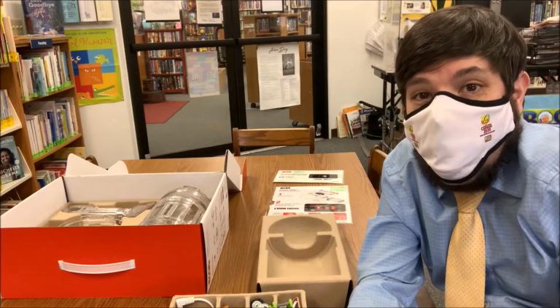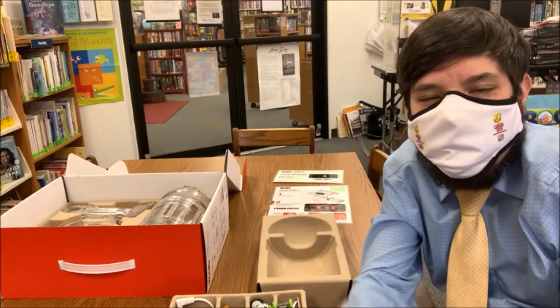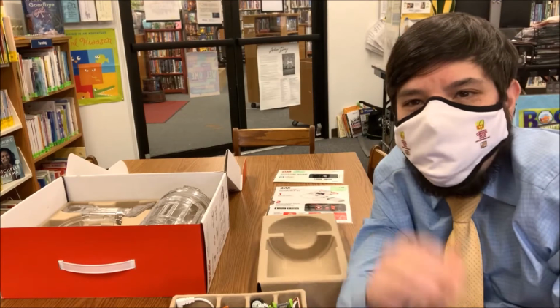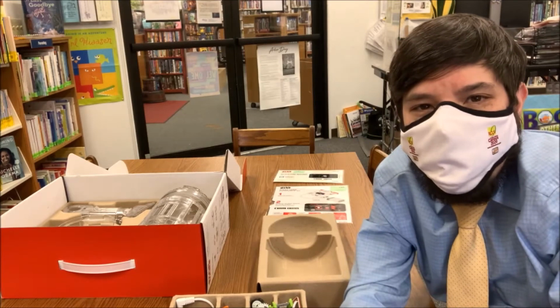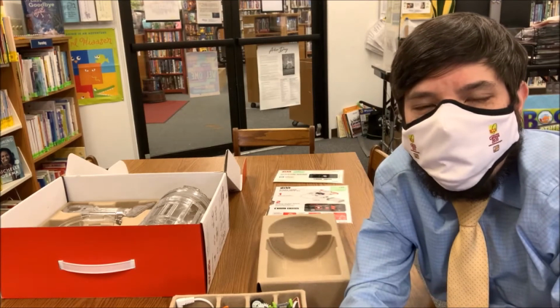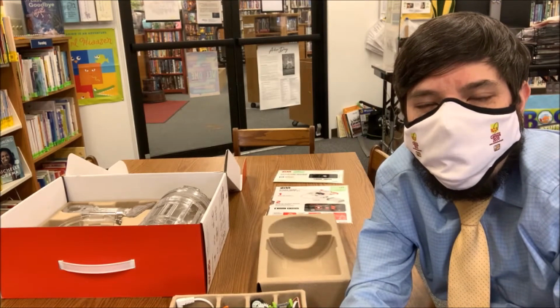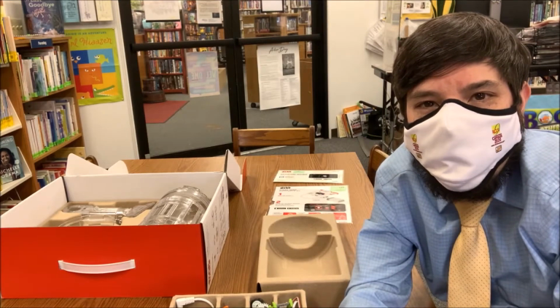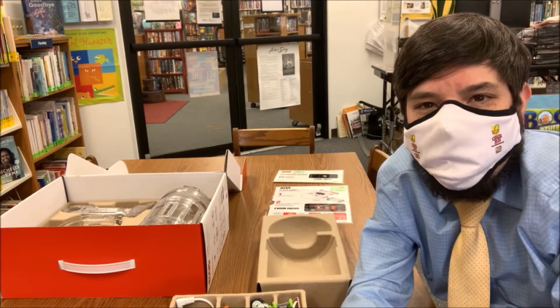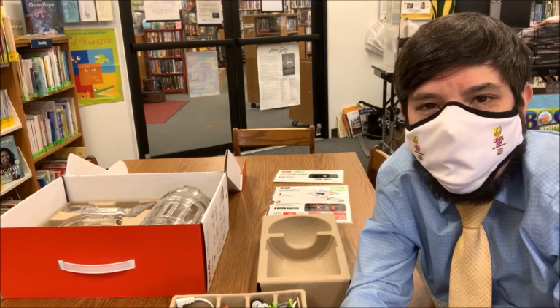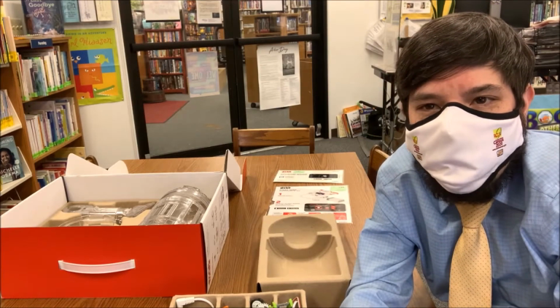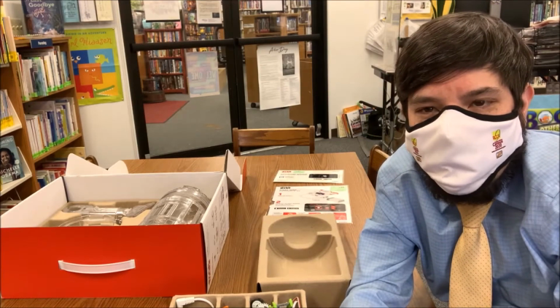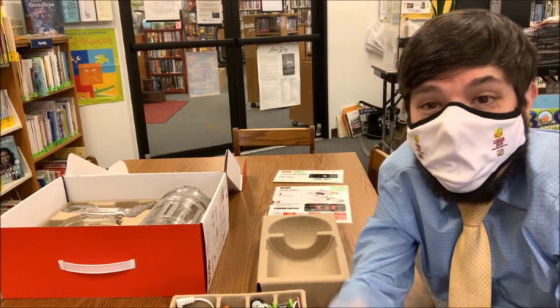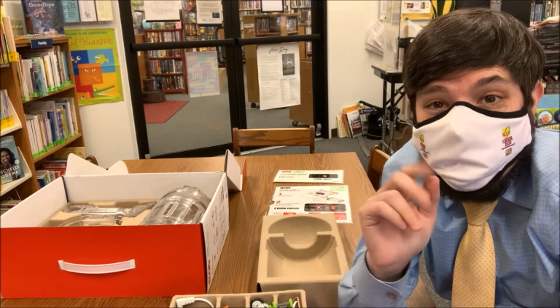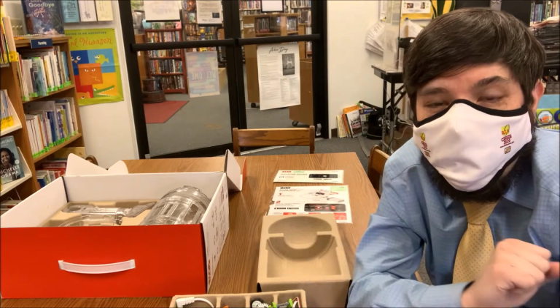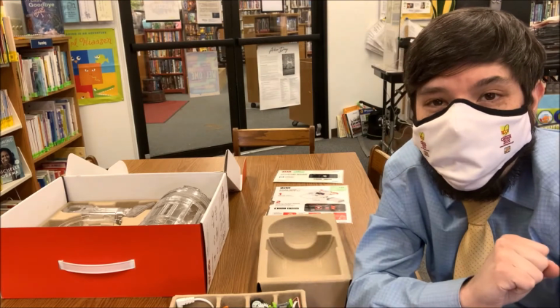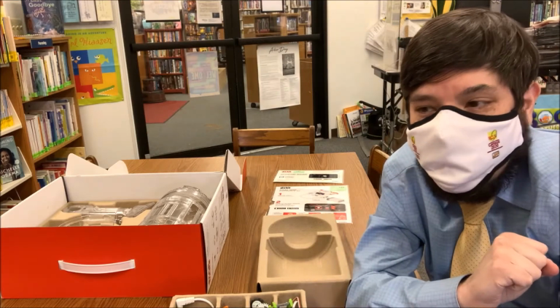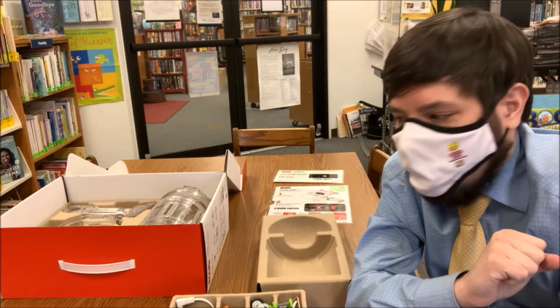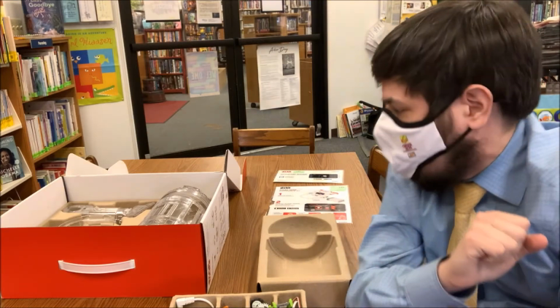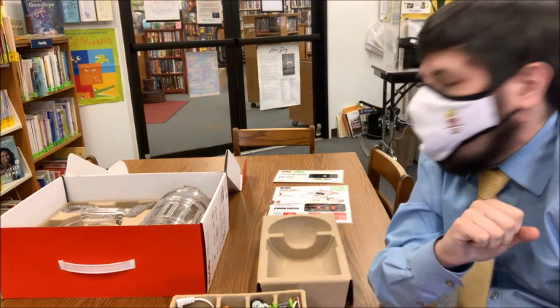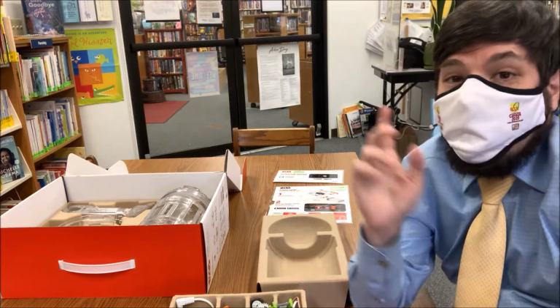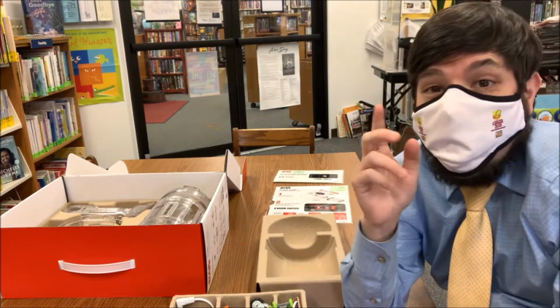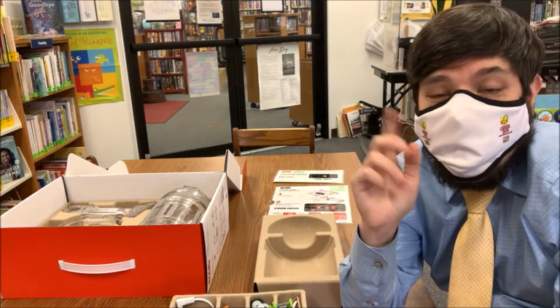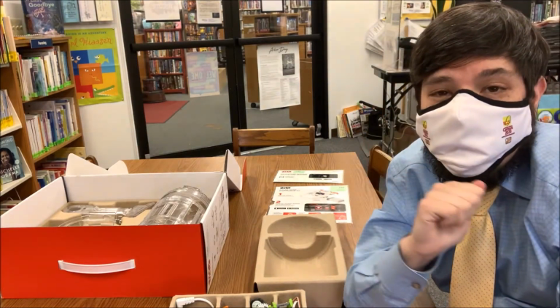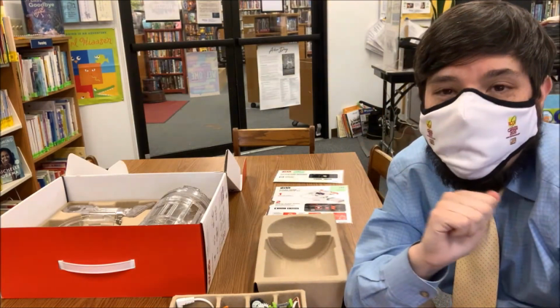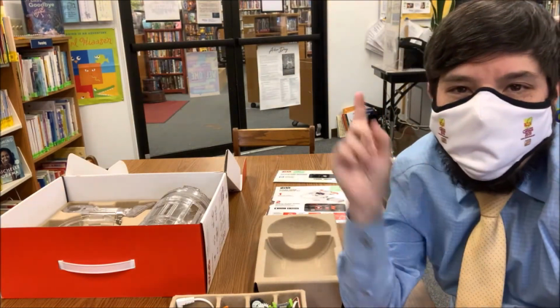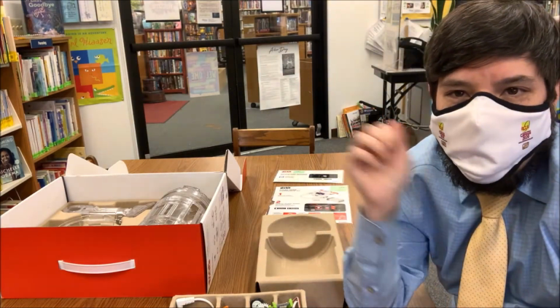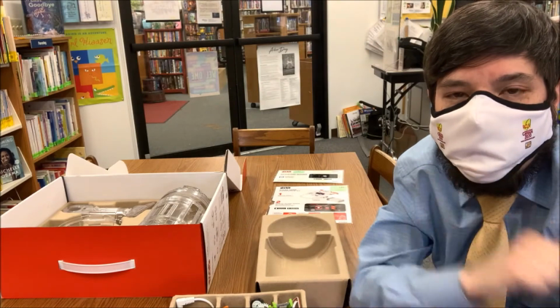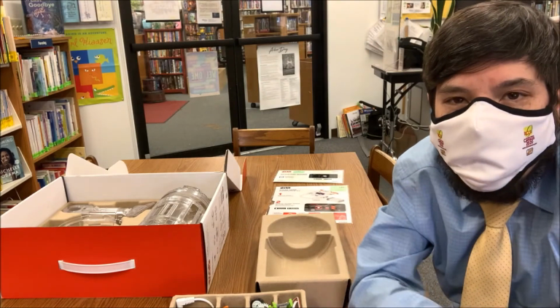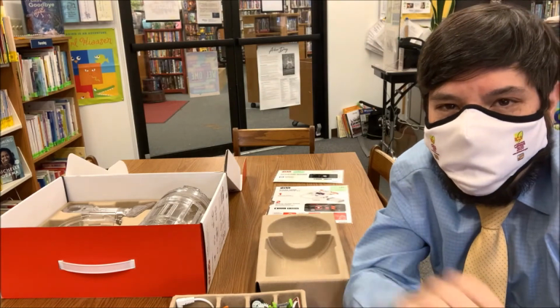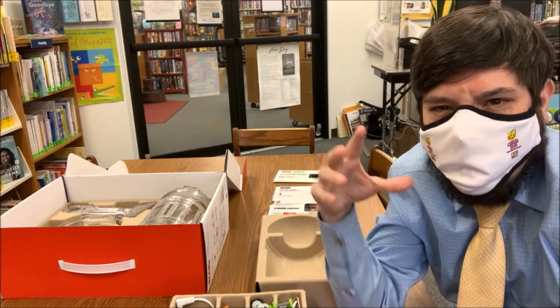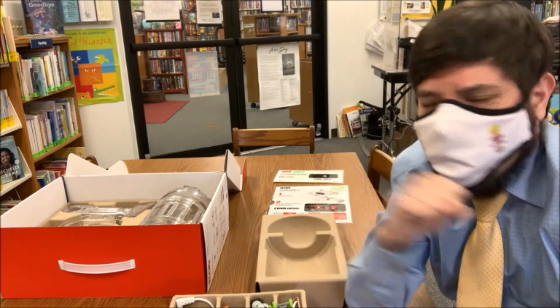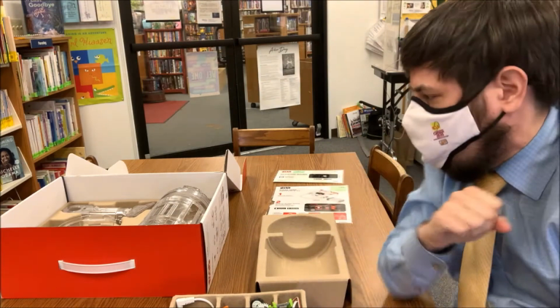Hi everyone! Librarian Baron Angel here again with another demonstration from our Library of Things. This is another Little Bits kit. You may remember that we talked about our Avengers Hero Kit as well as Miss Maria's demonstration of our Base Coating Kit.